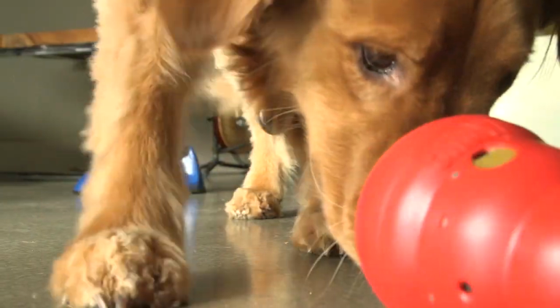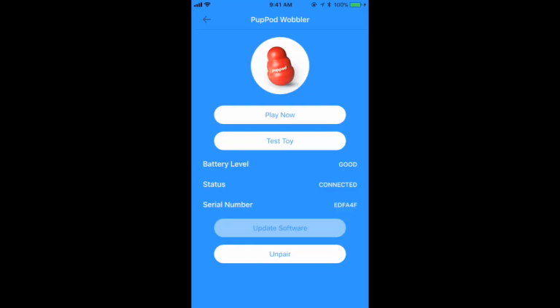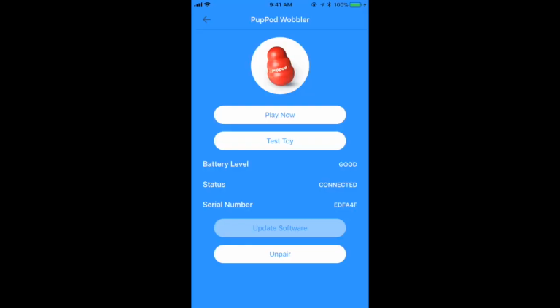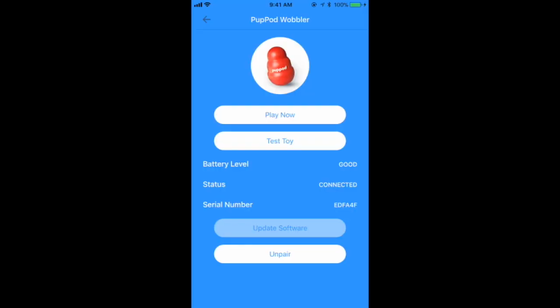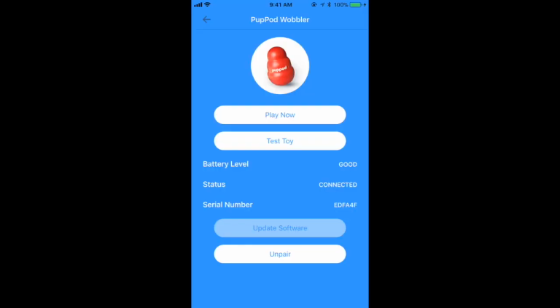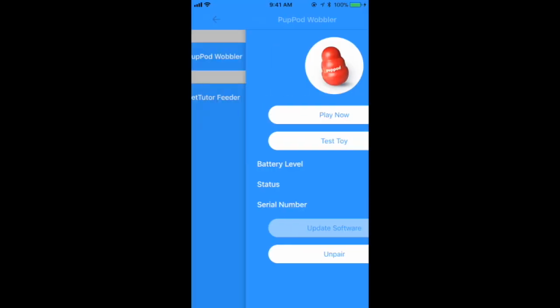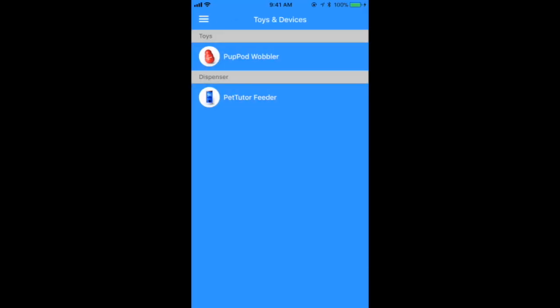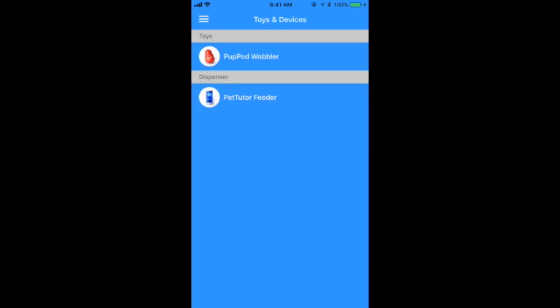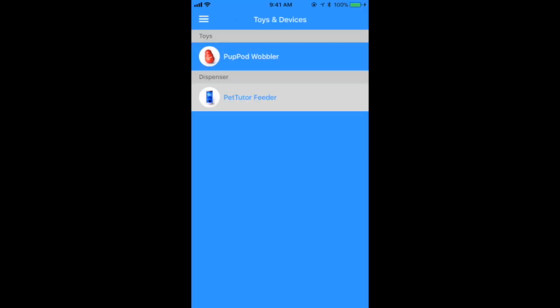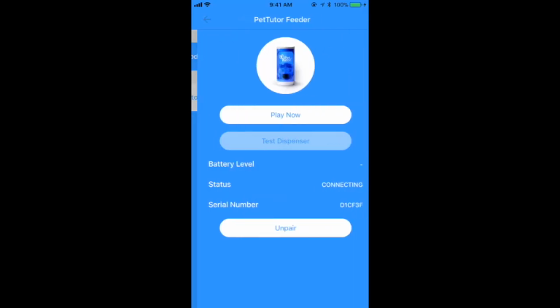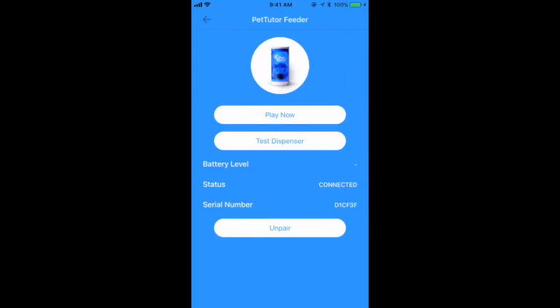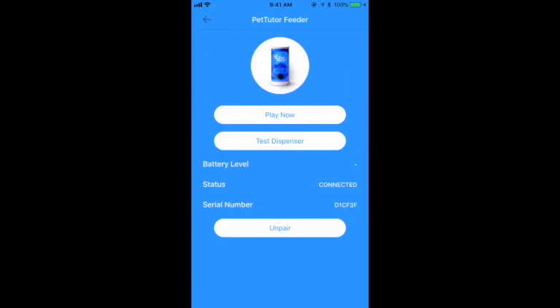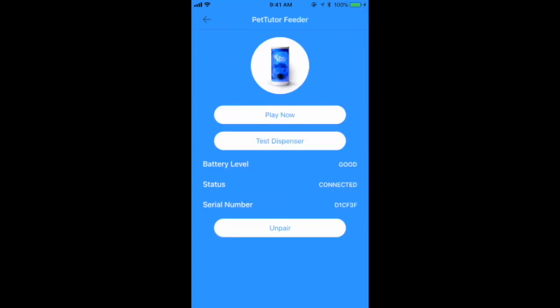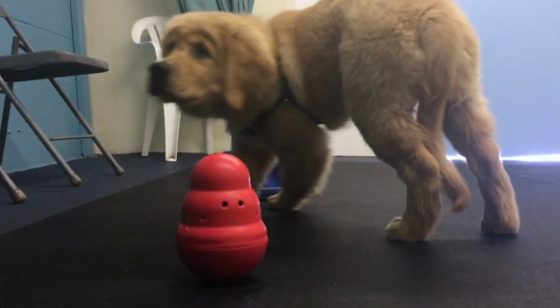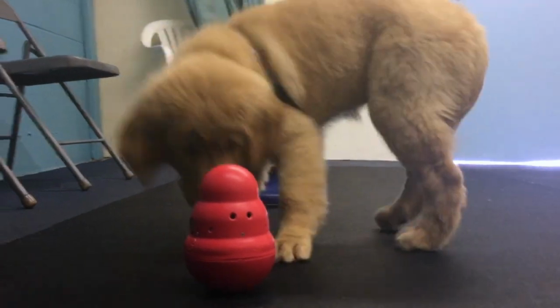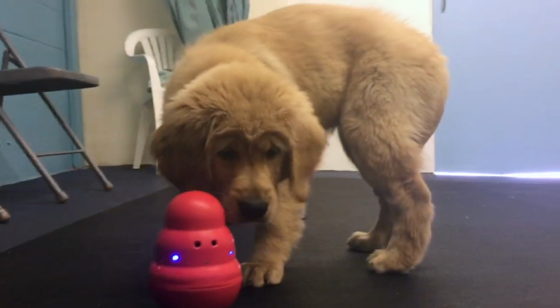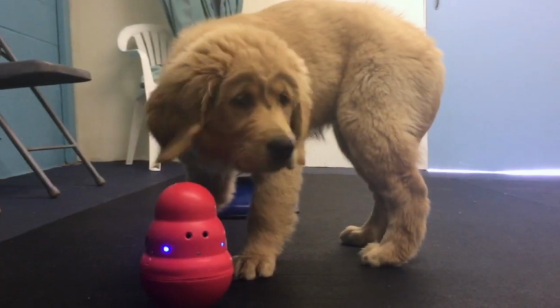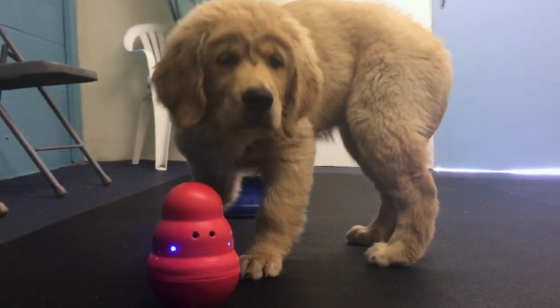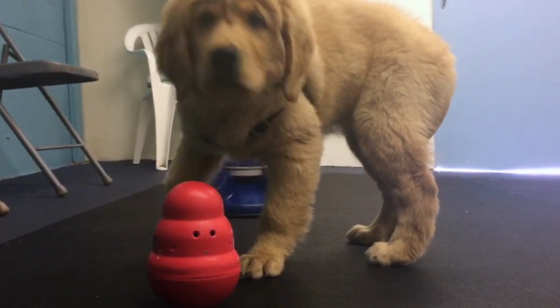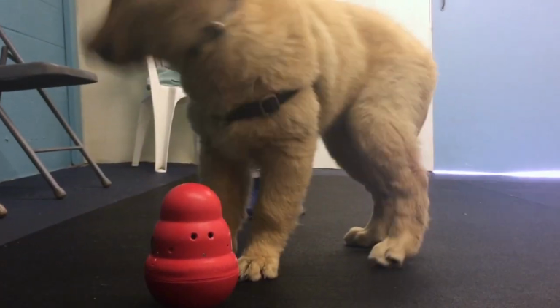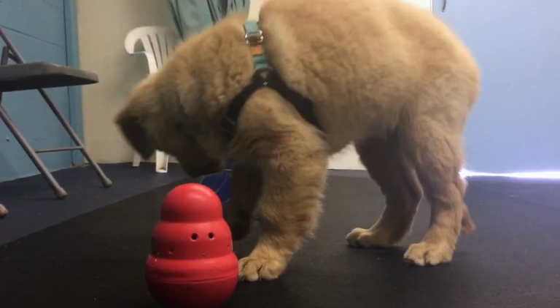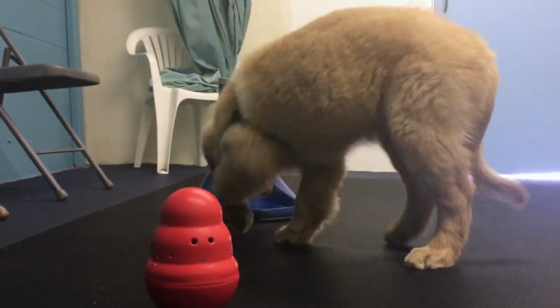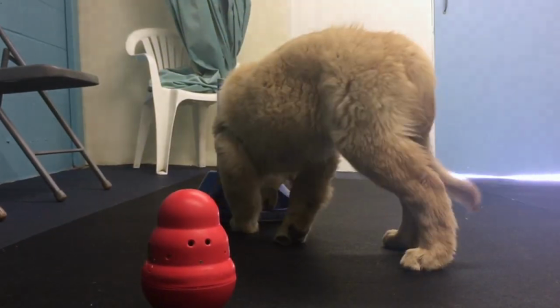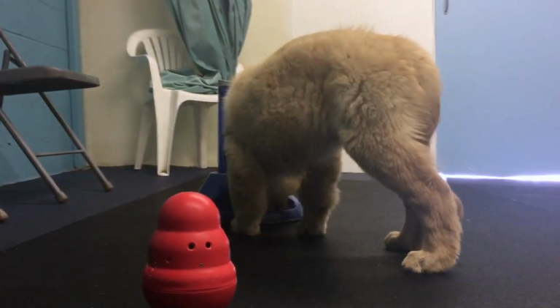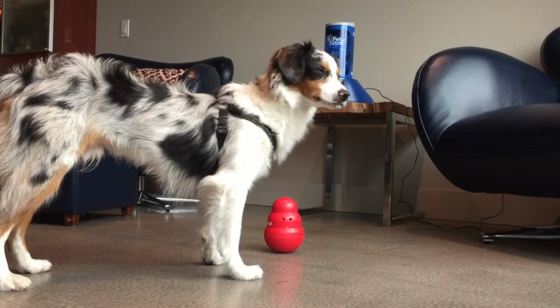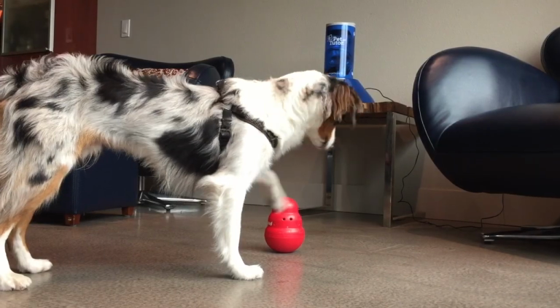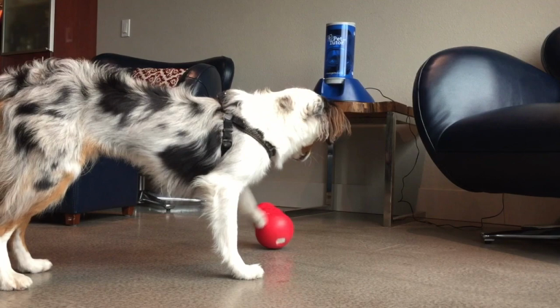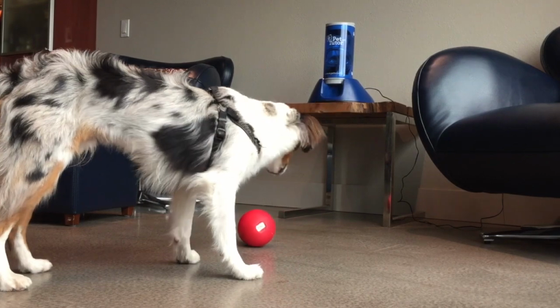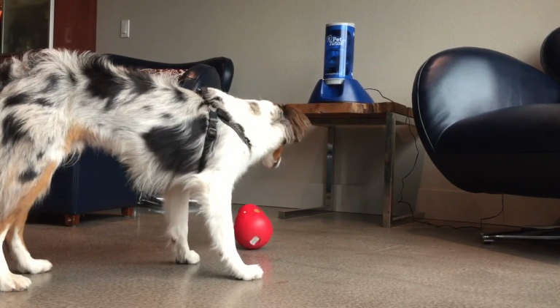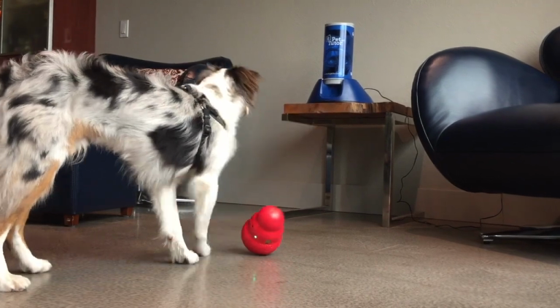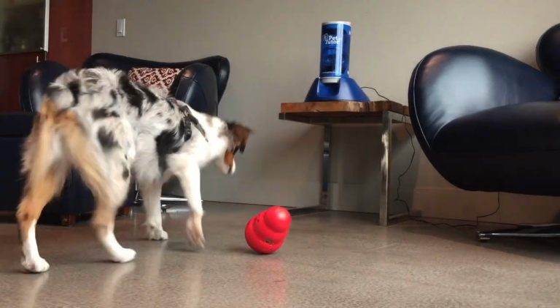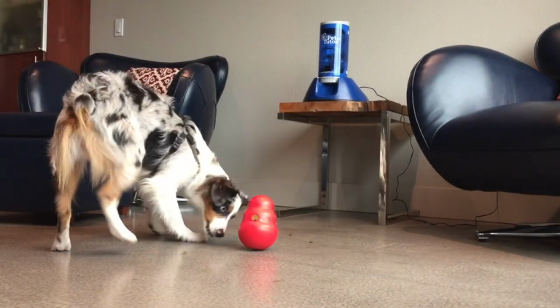Just connect the Pup Pod Smart Toy and the Pet Tutor through your mobile device and let the games begin. Challenges are simple at first — motion detectors sense when your dog sniffs the toy, and the Pet Tutor automatically rewards him with a yummy treat.